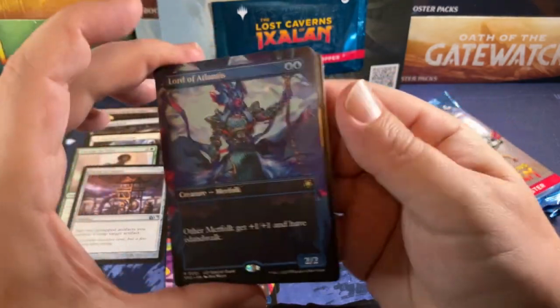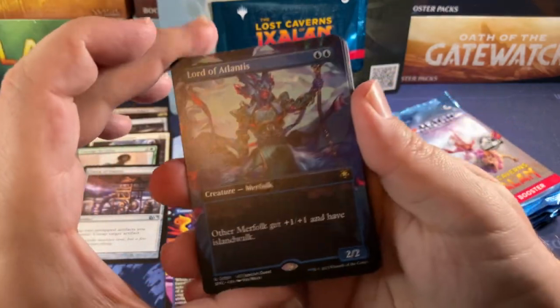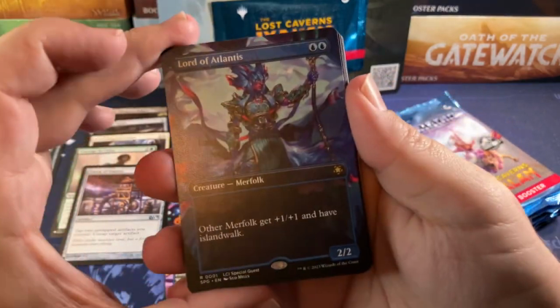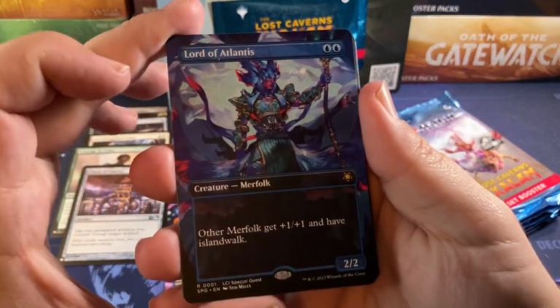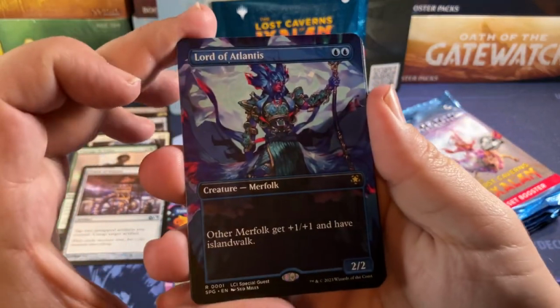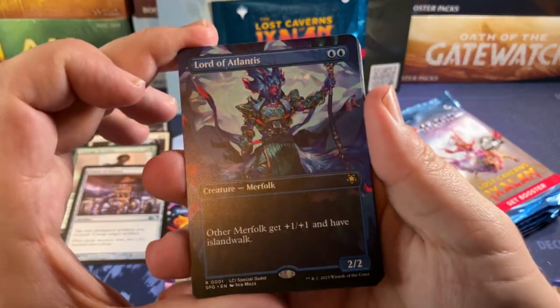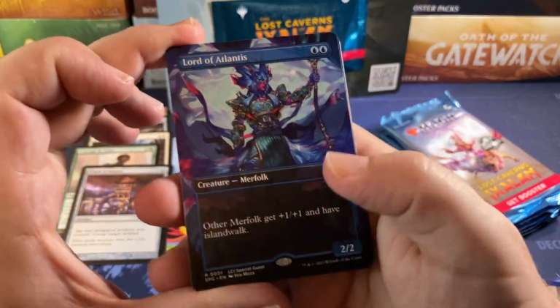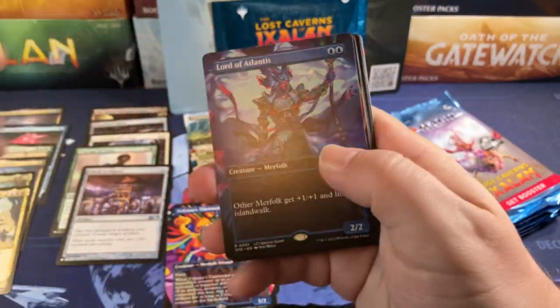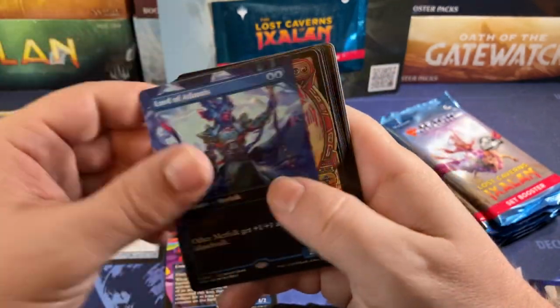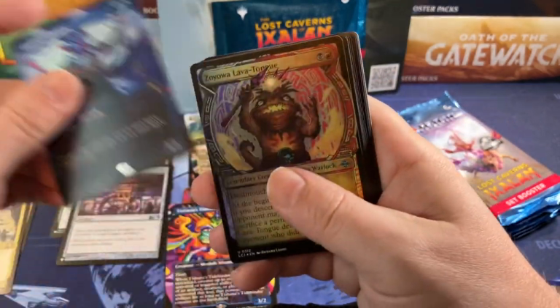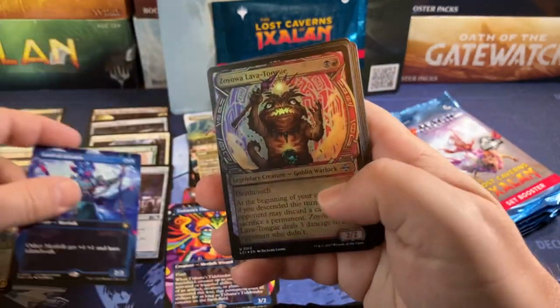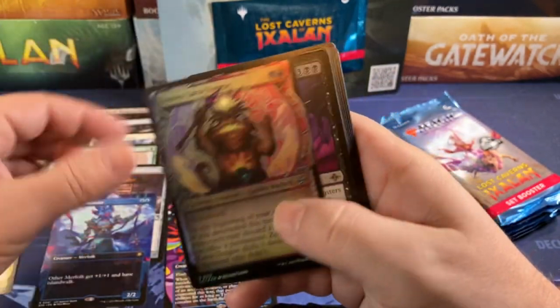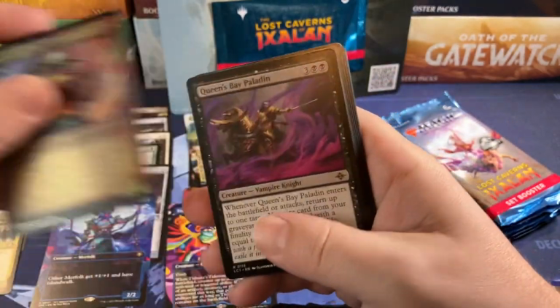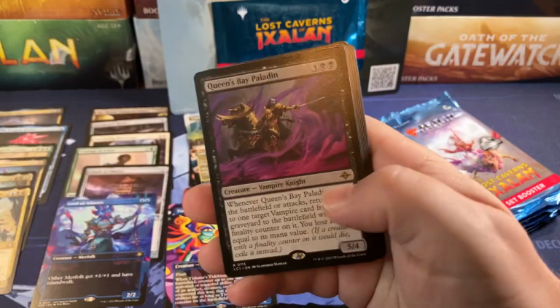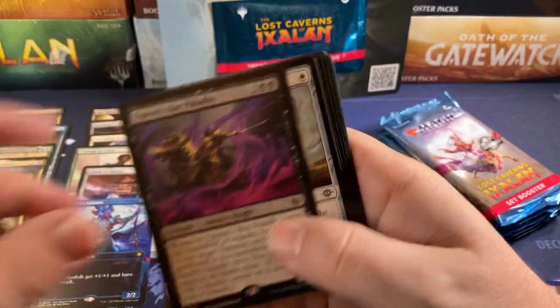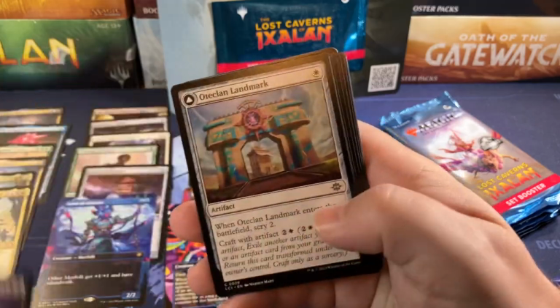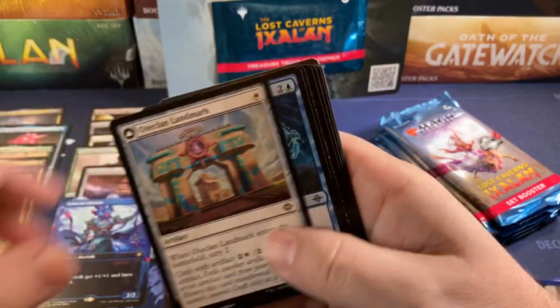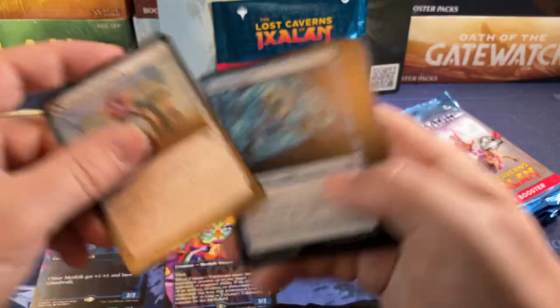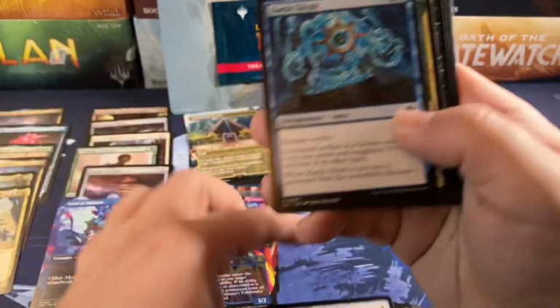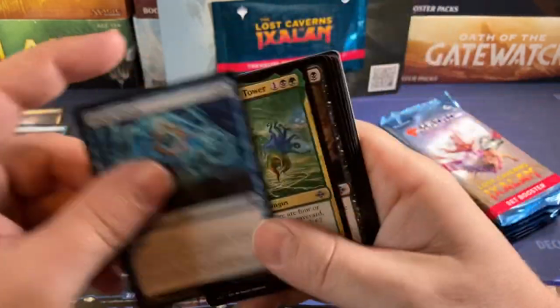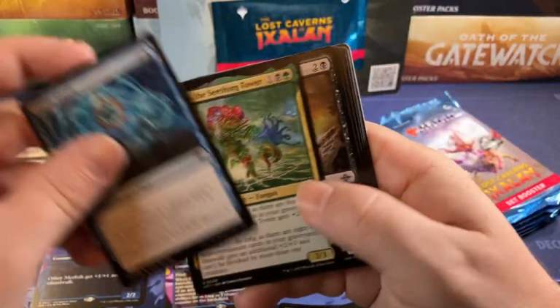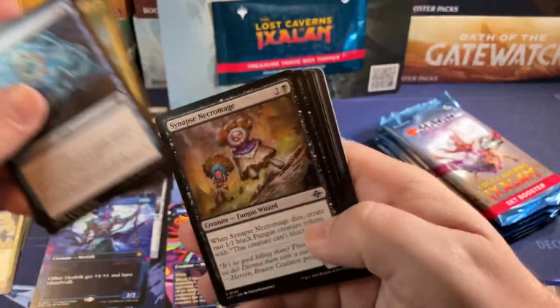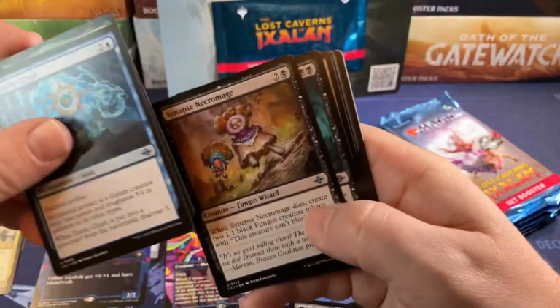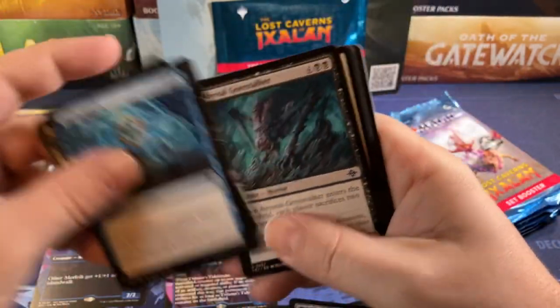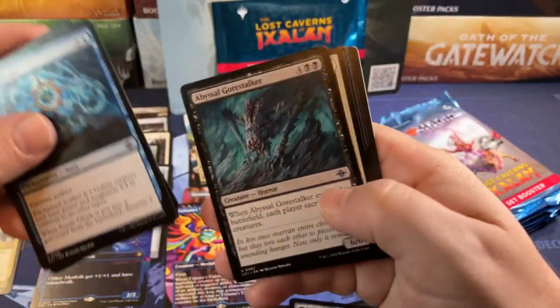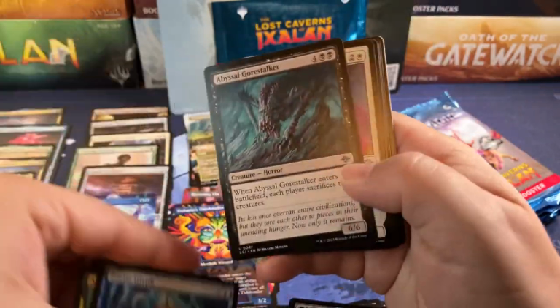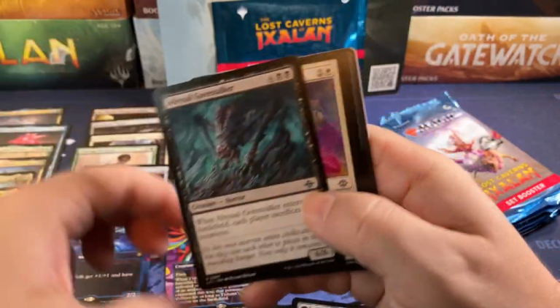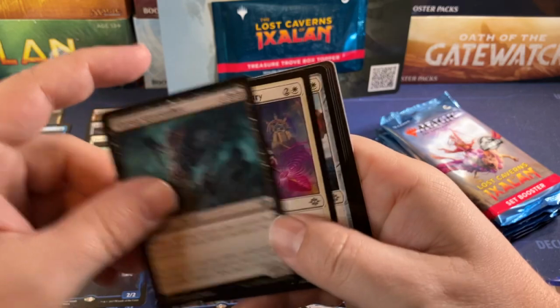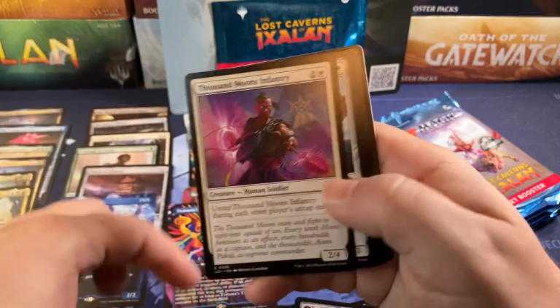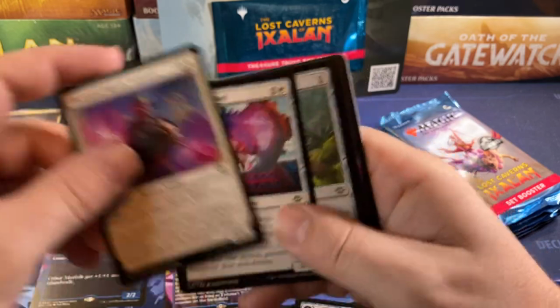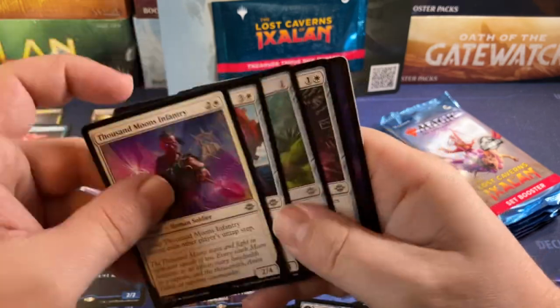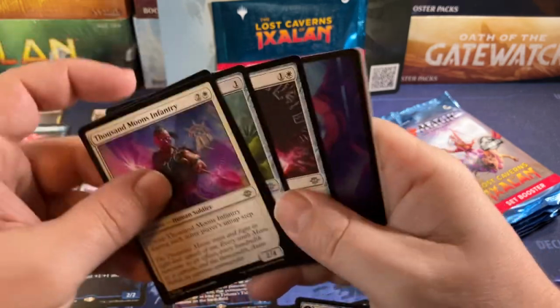Lord of Atlantis for a special guest card — there's that. And the Paladin. Looking a little weak on this box, gotta tell you.